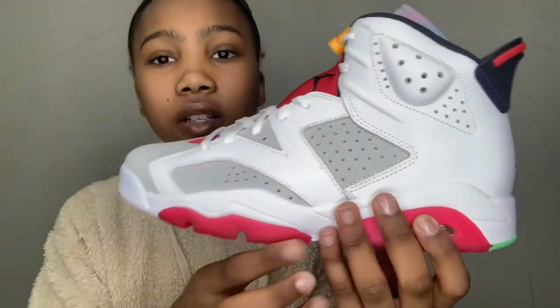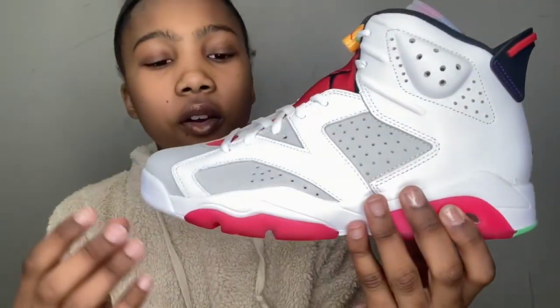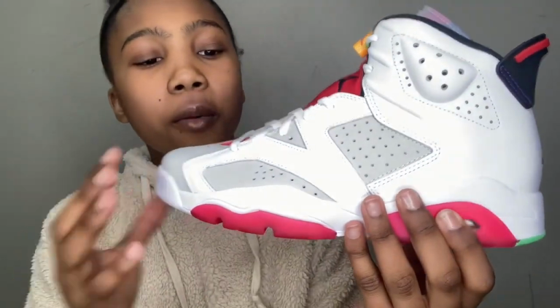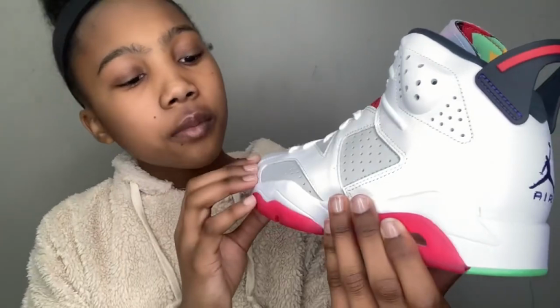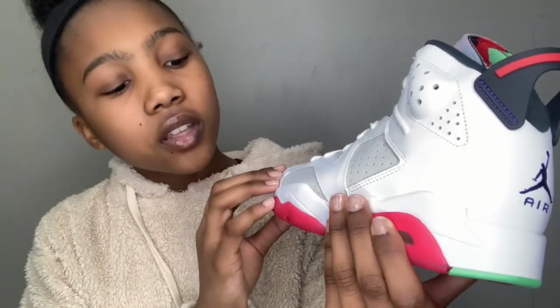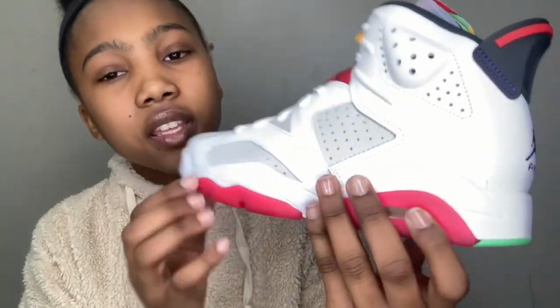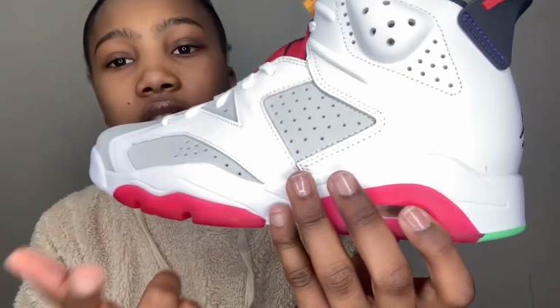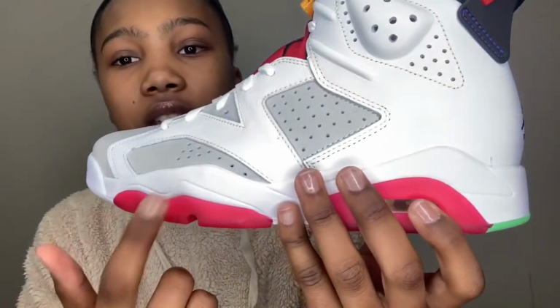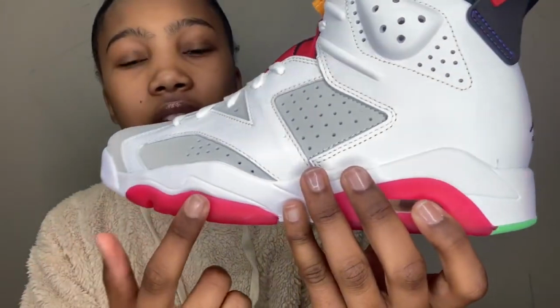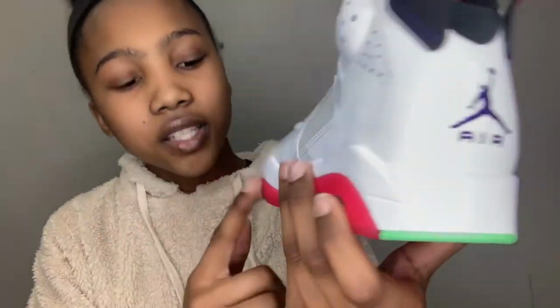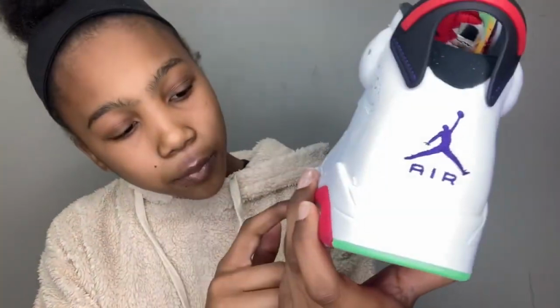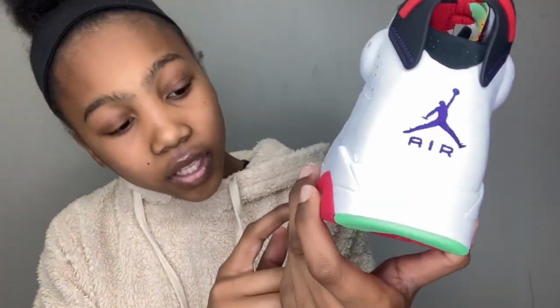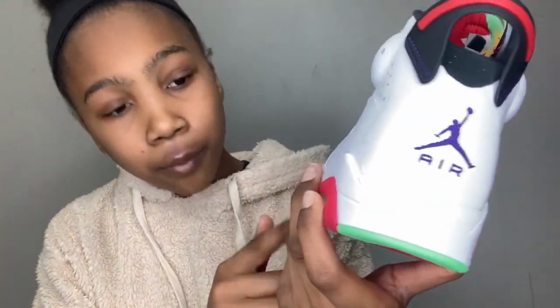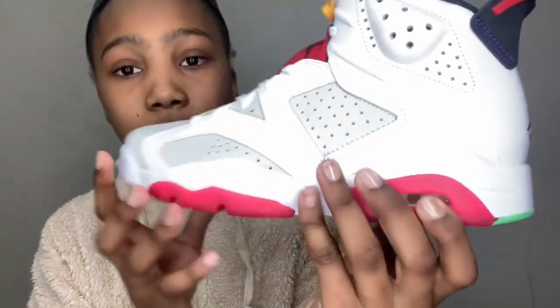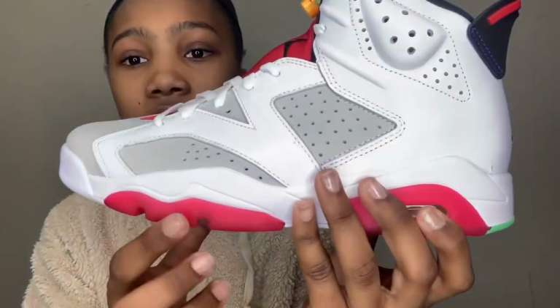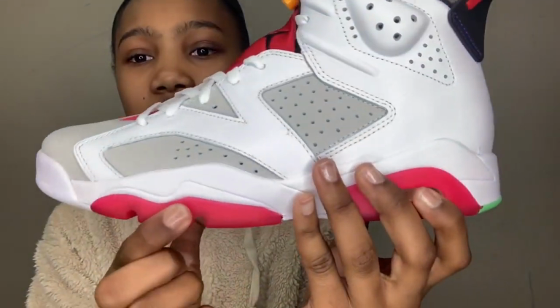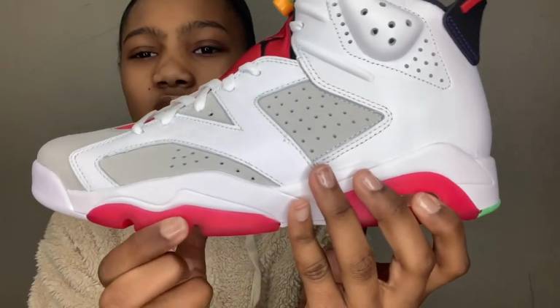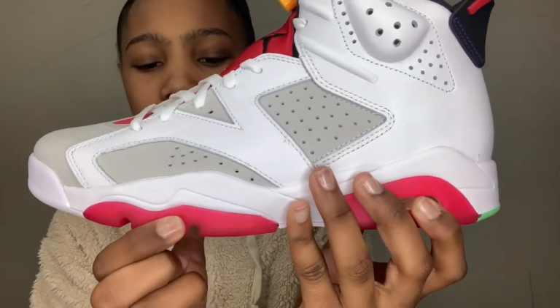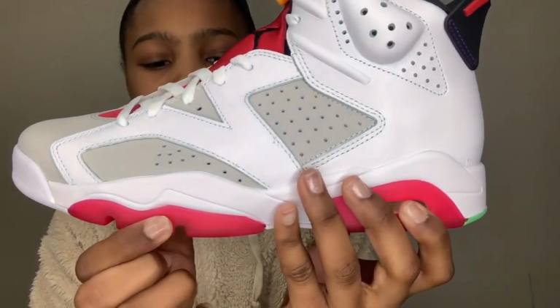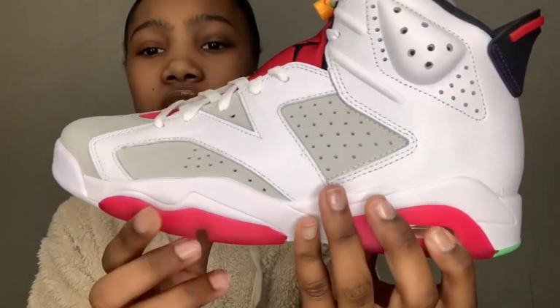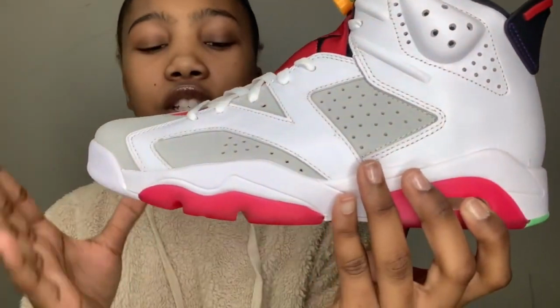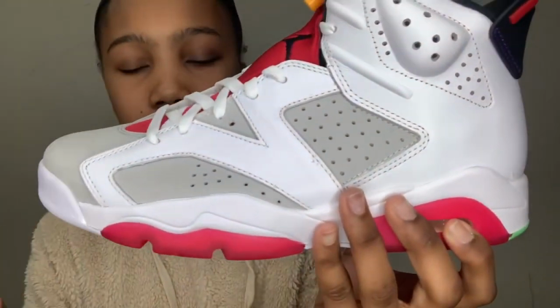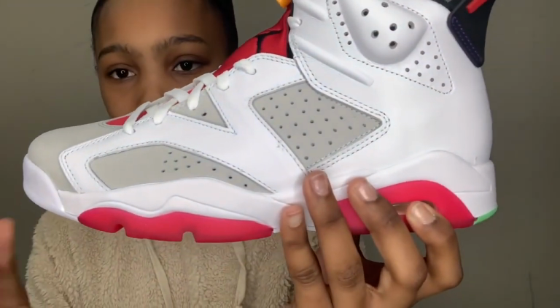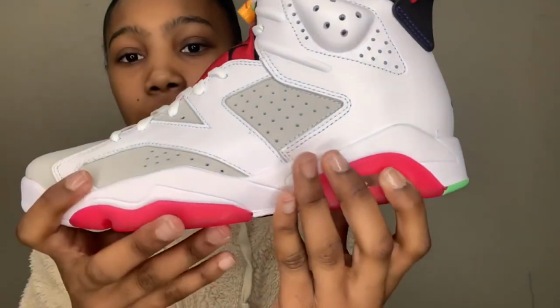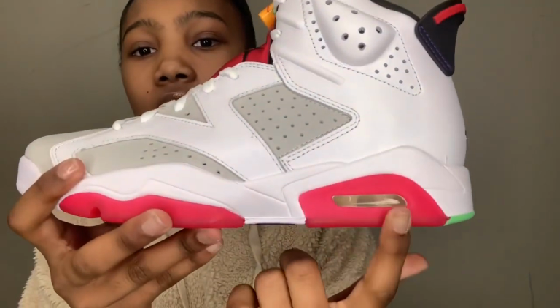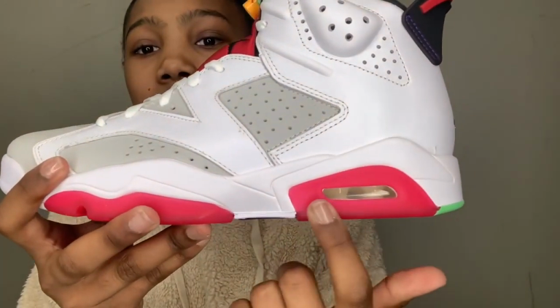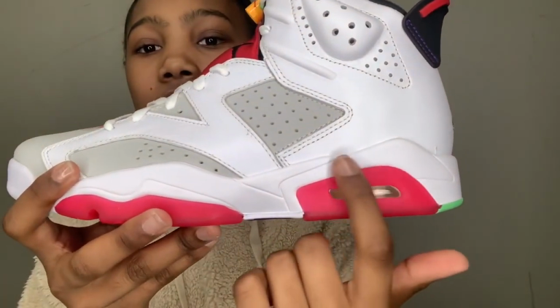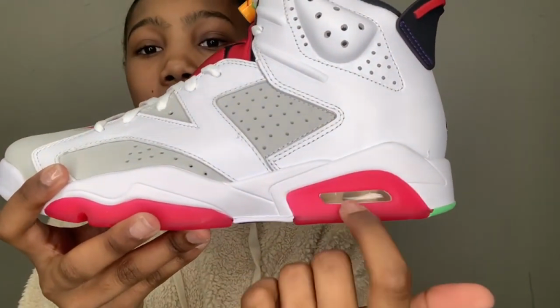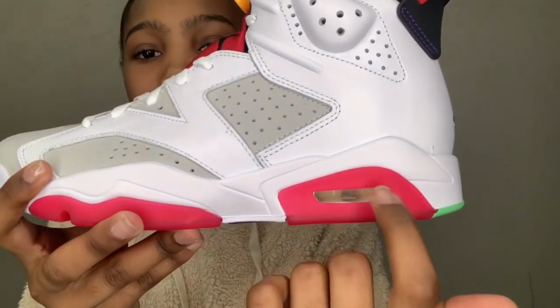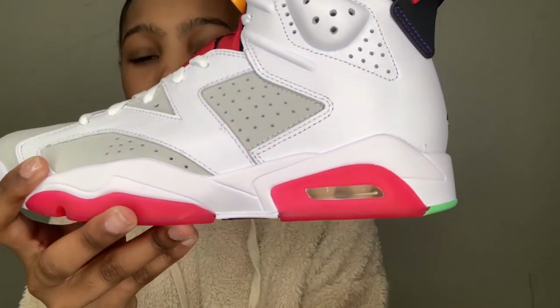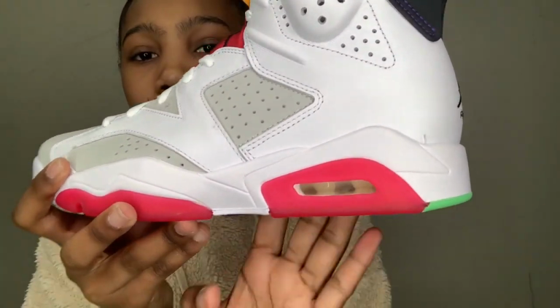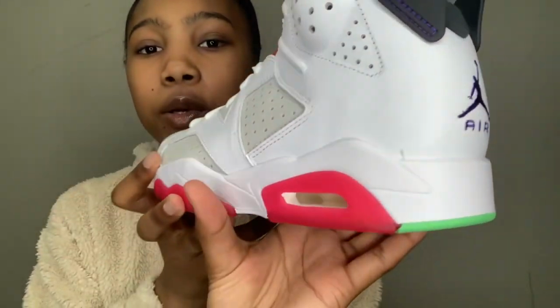What really pops is — I think this is hot pink, it looks hot pink to me — and it's like a gummy, it's translucent right here as well. We have our bubble.